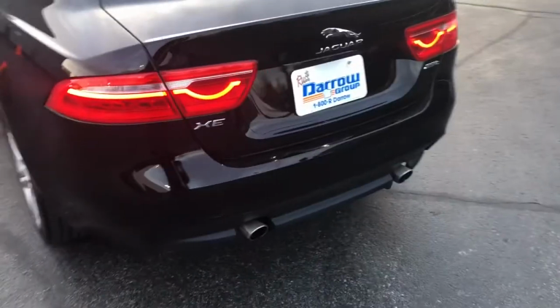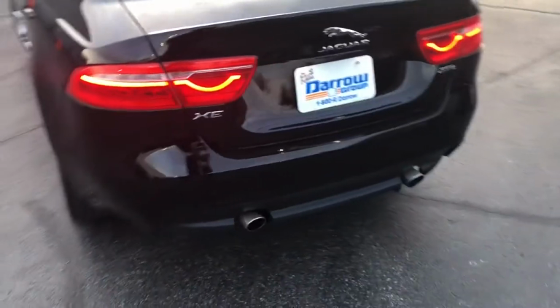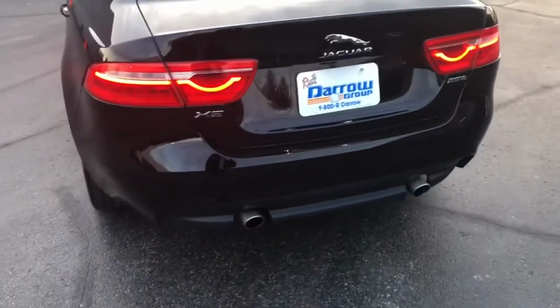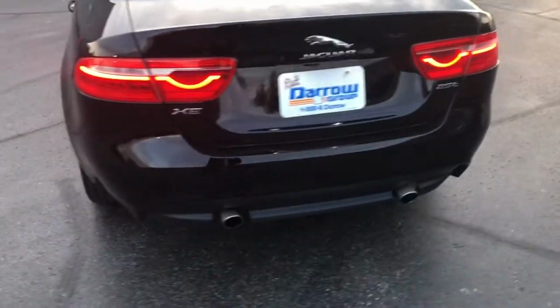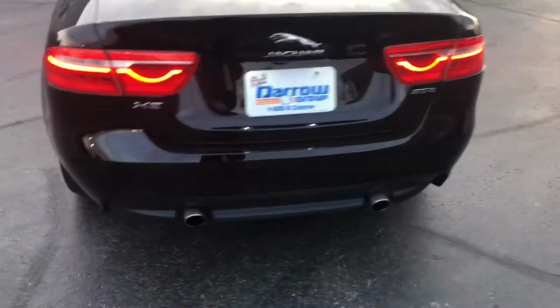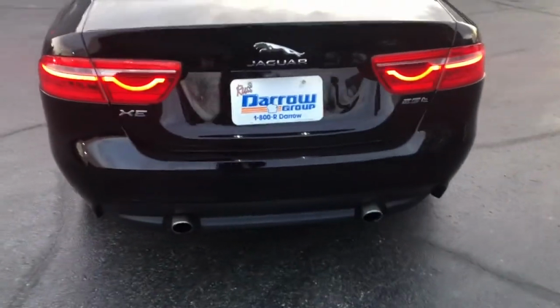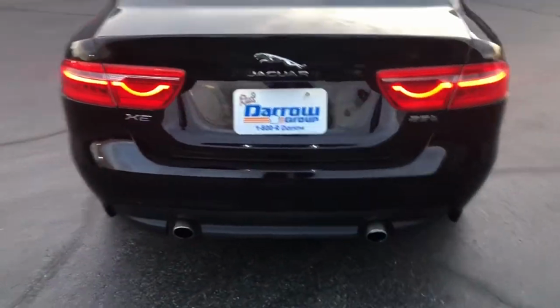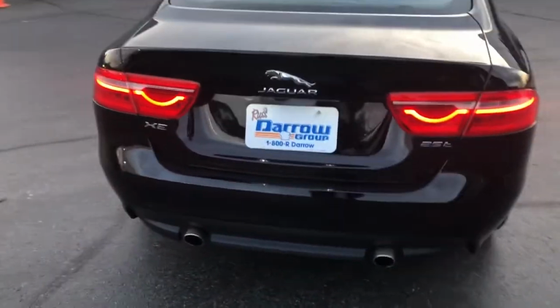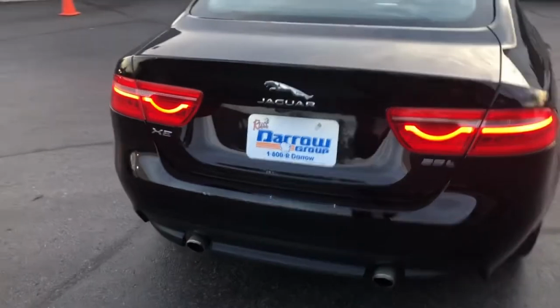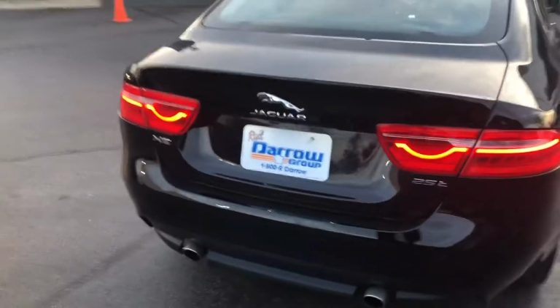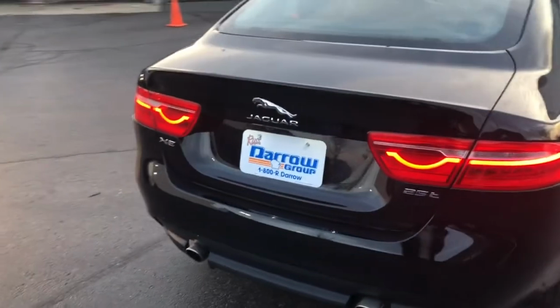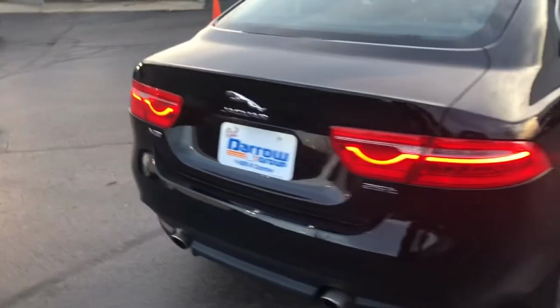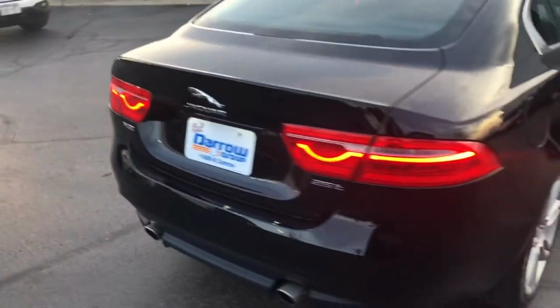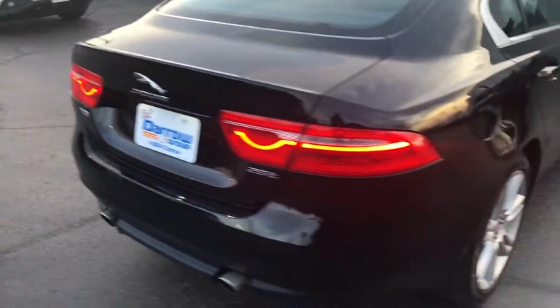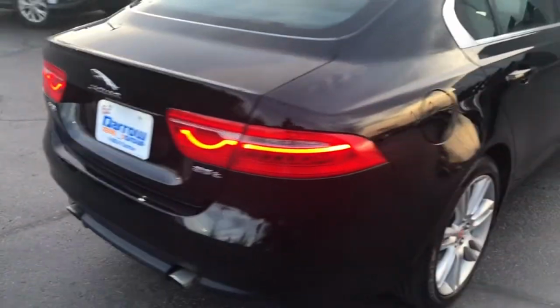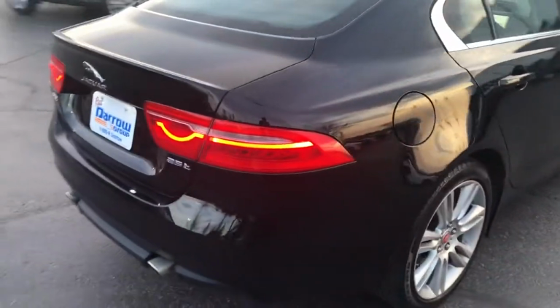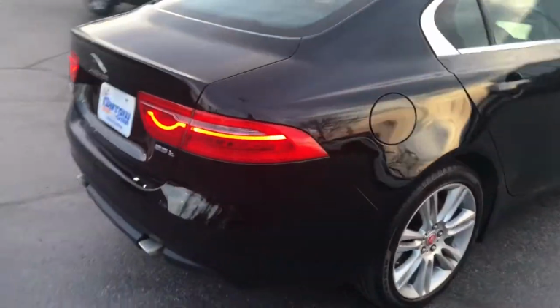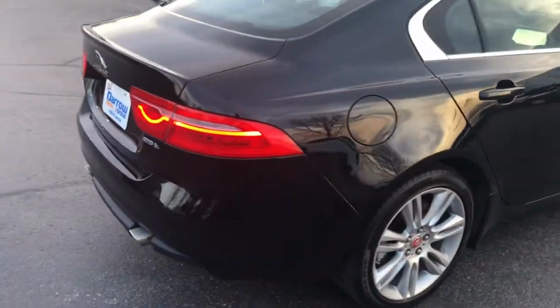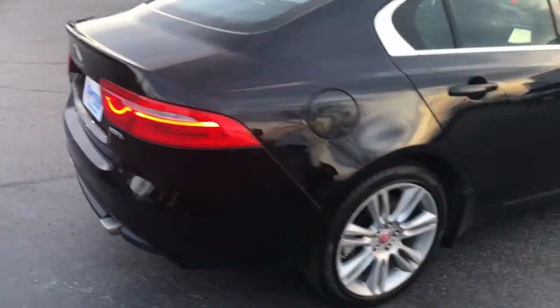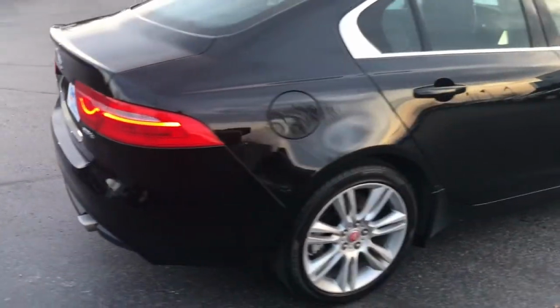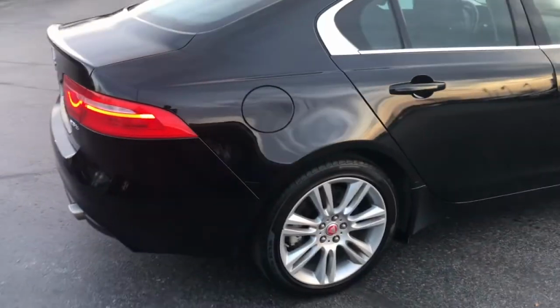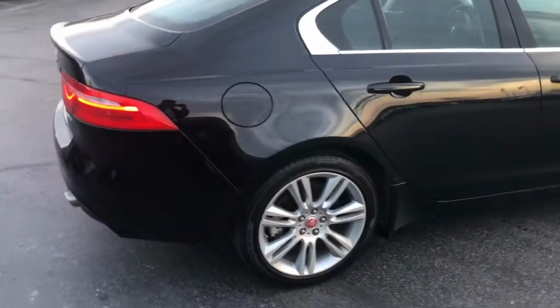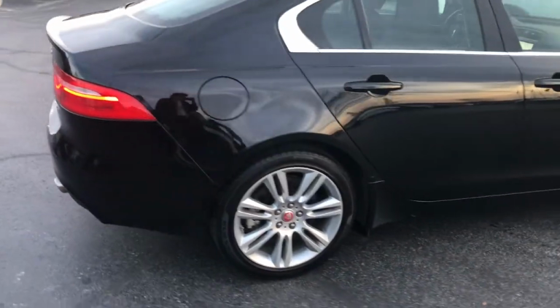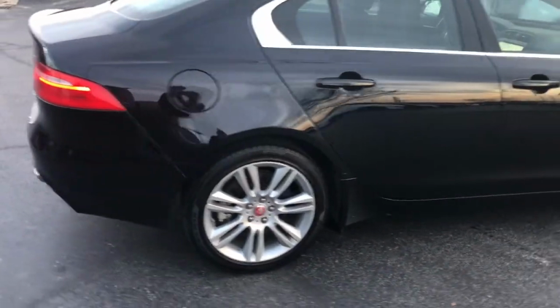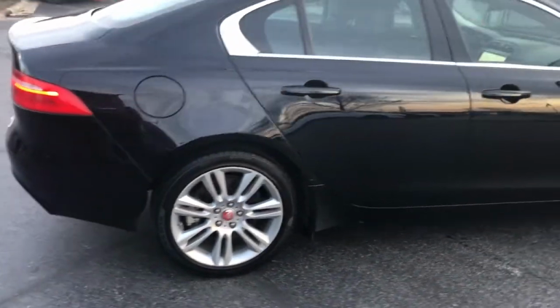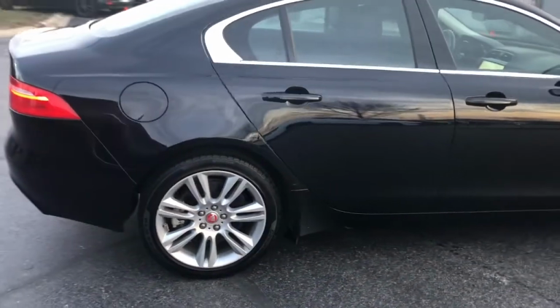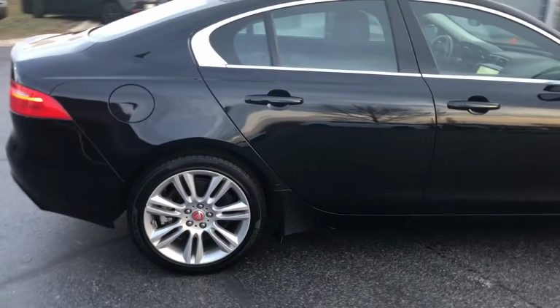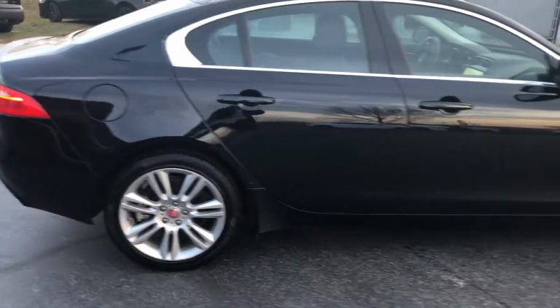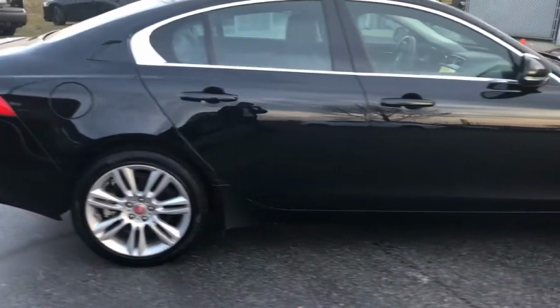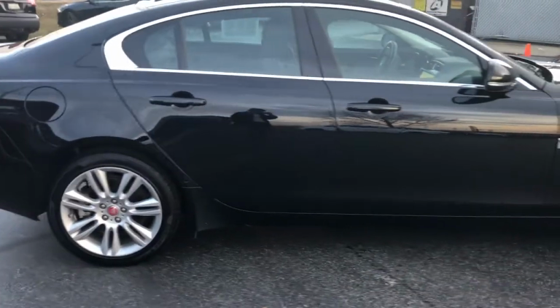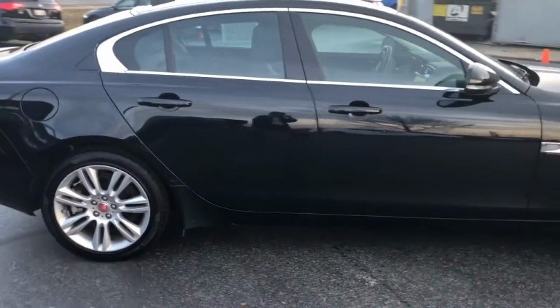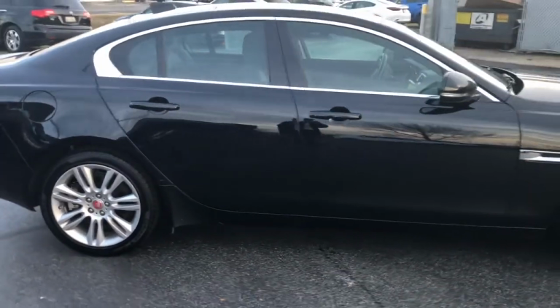Now, this black-on-black 2.5T turbocharged 8-speed automatic is a one-owner vehicle, as well as being accident-free.